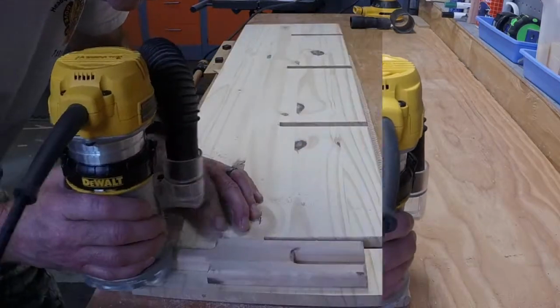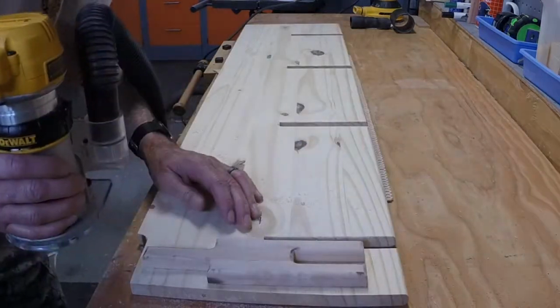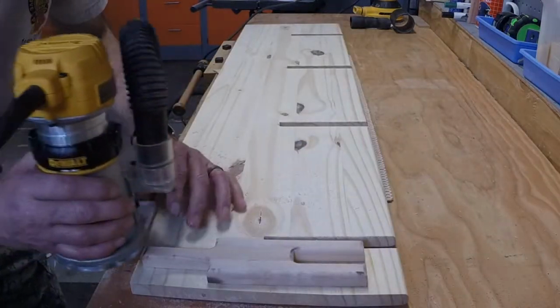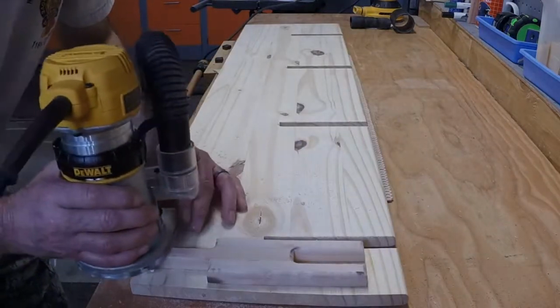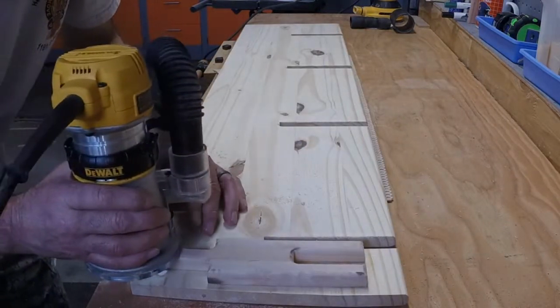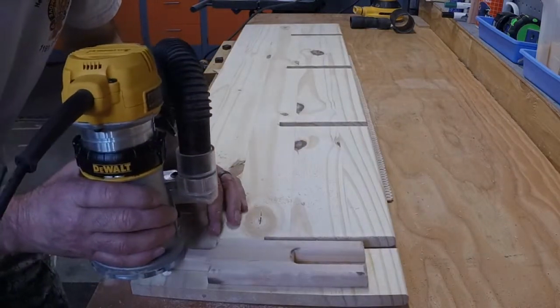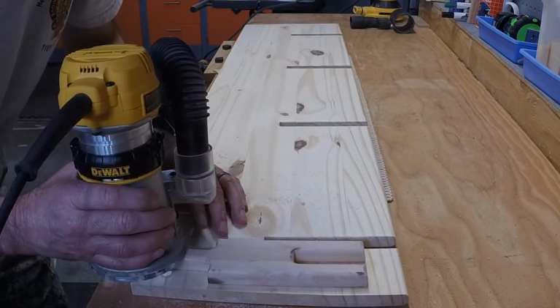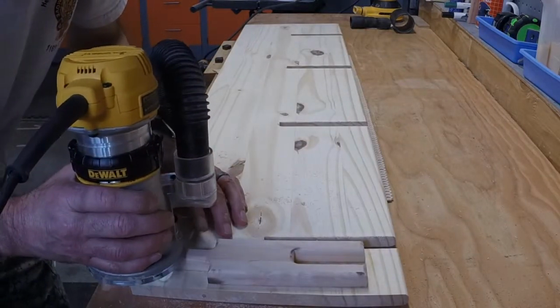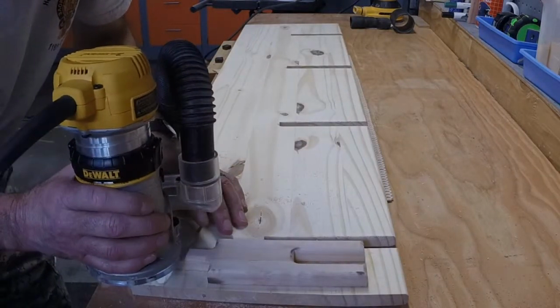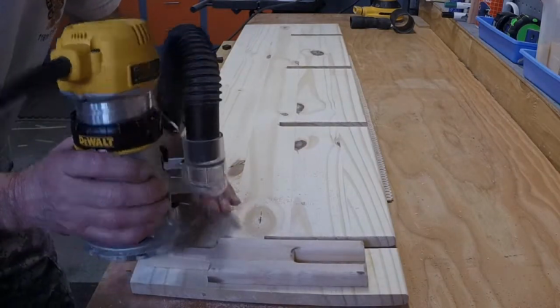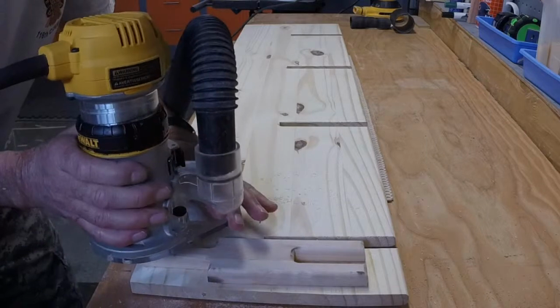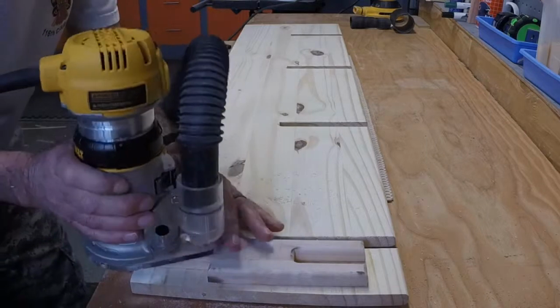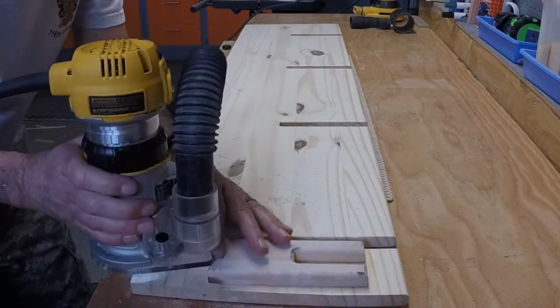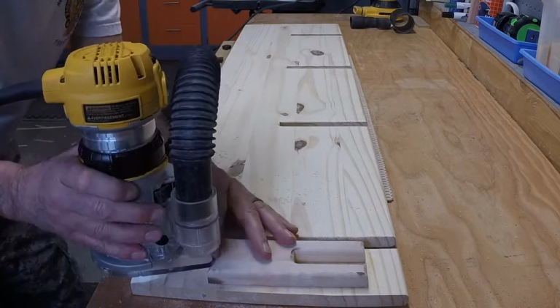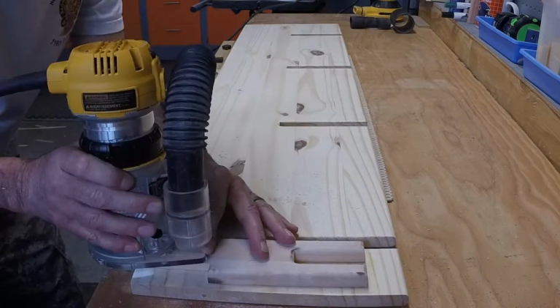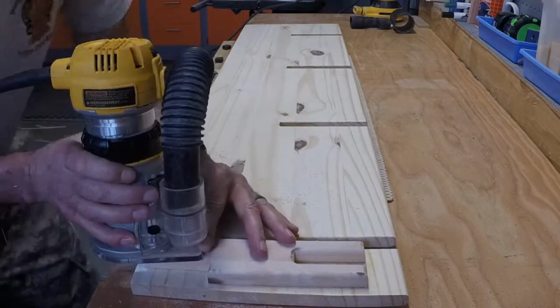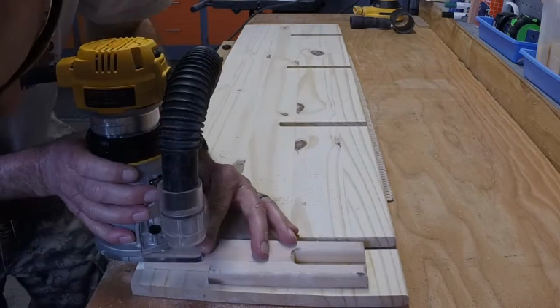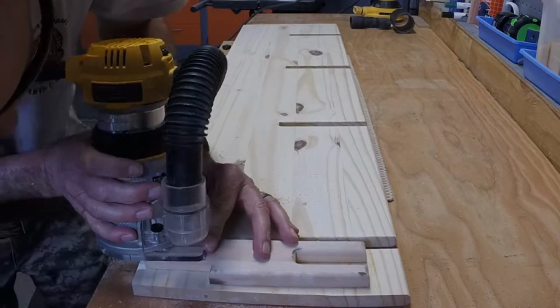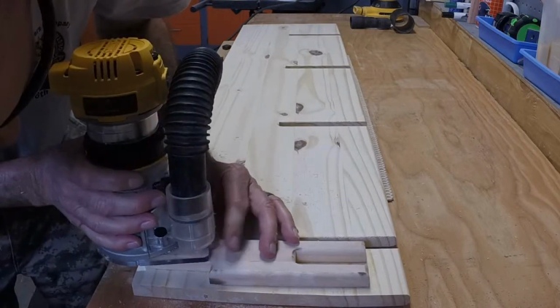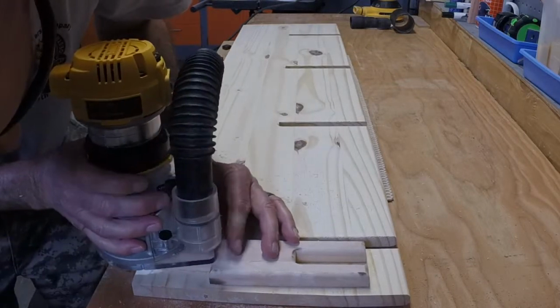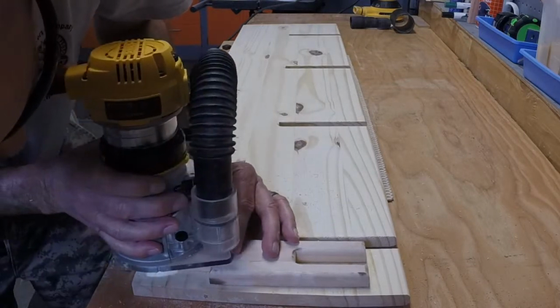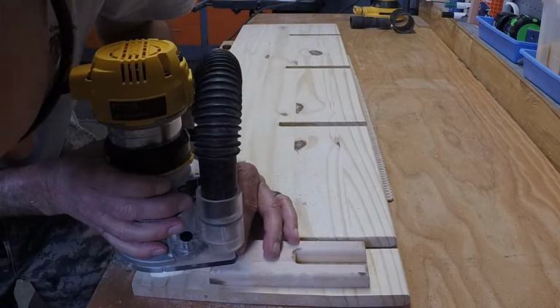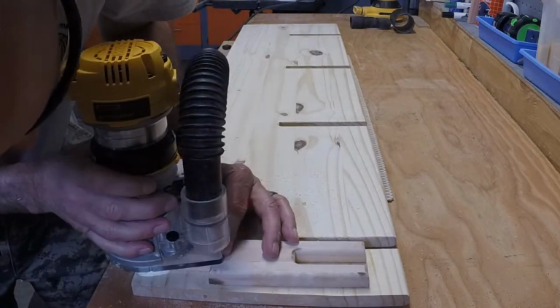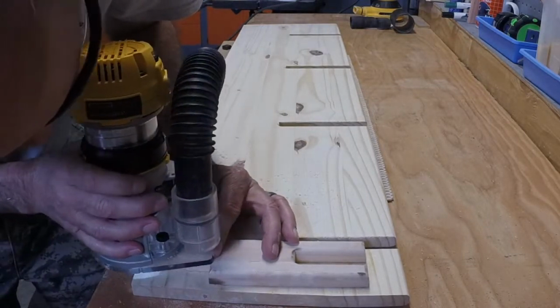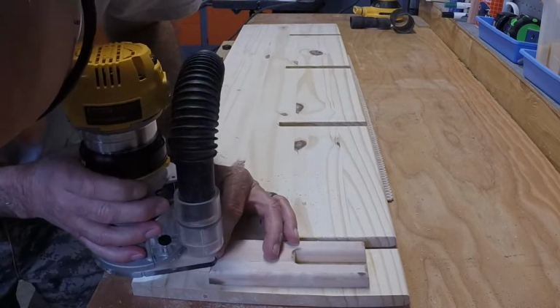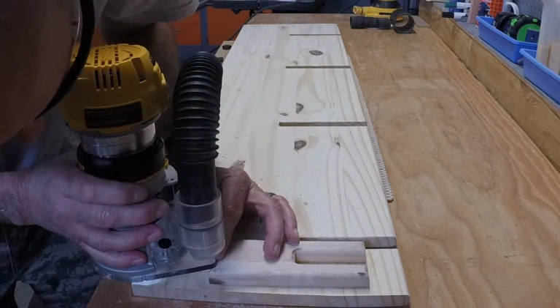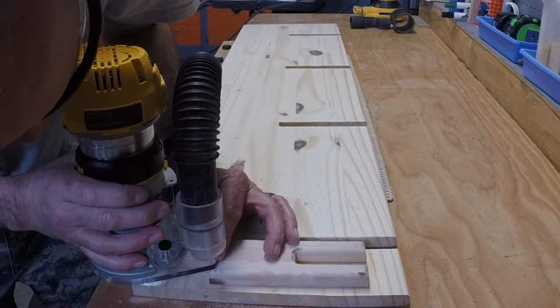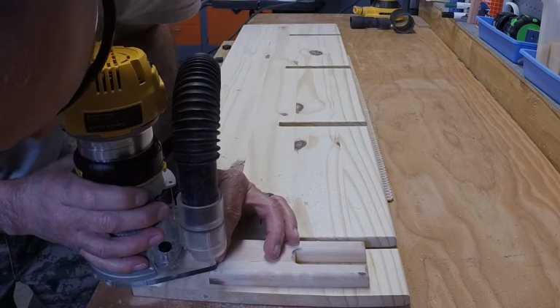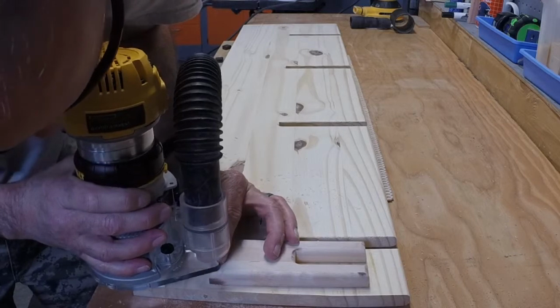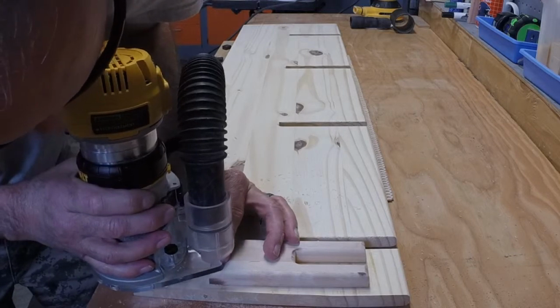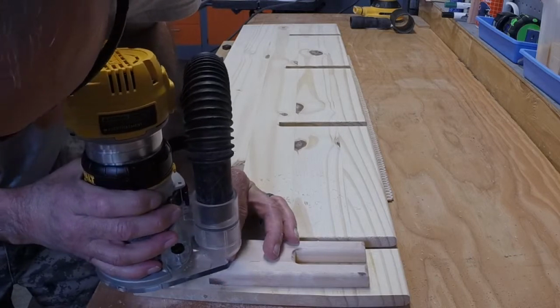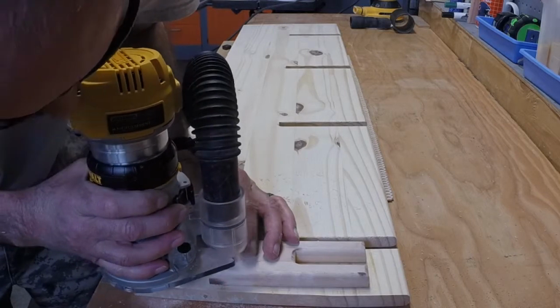You can see me struggling with the router a bit because I was getting some friction from the bottom. As you'll see, the router nut gouged some little furrows in the wood.